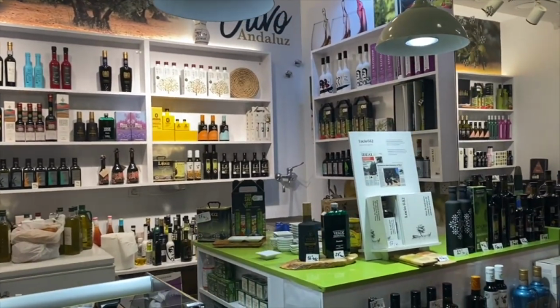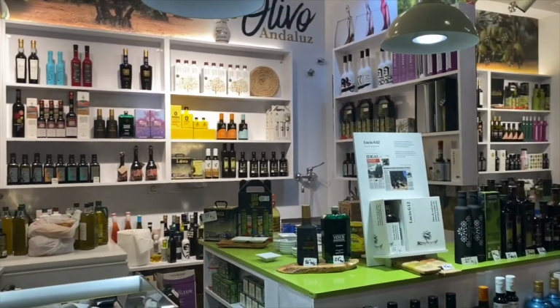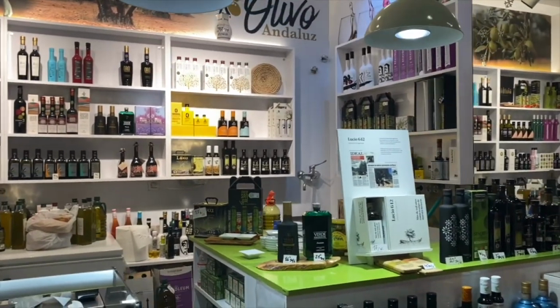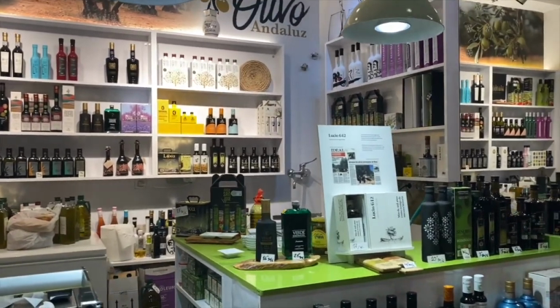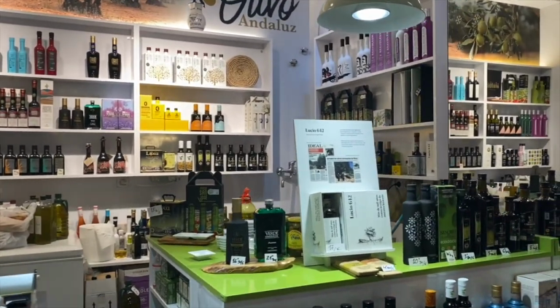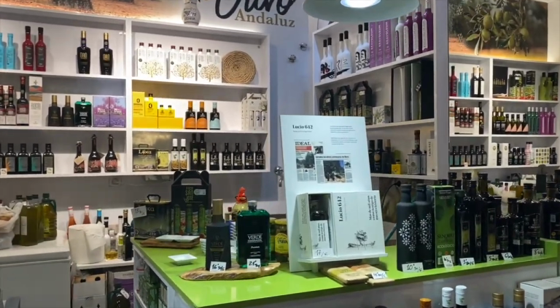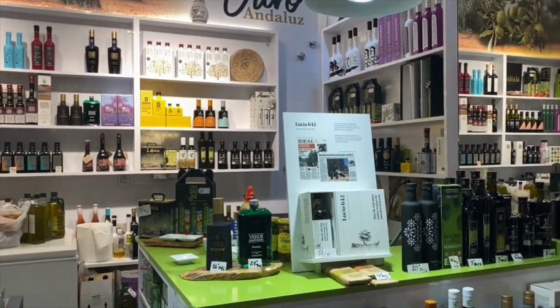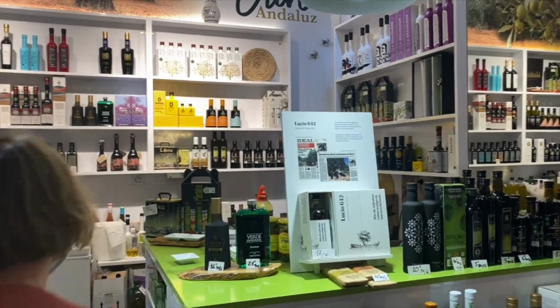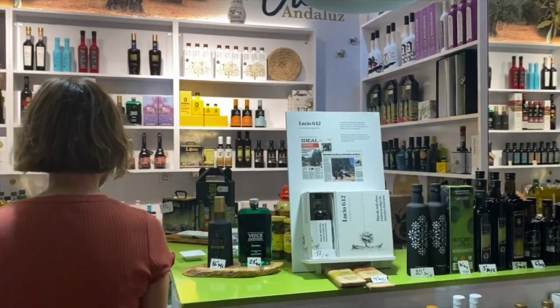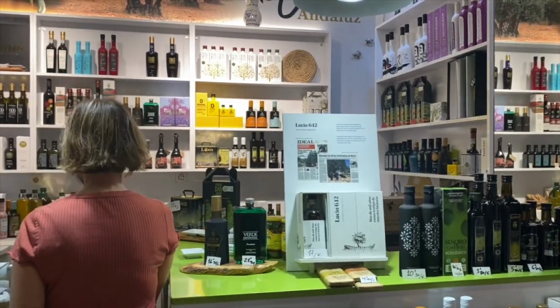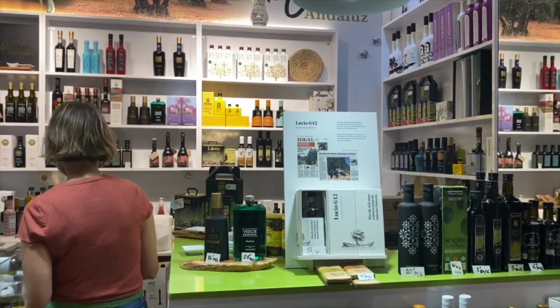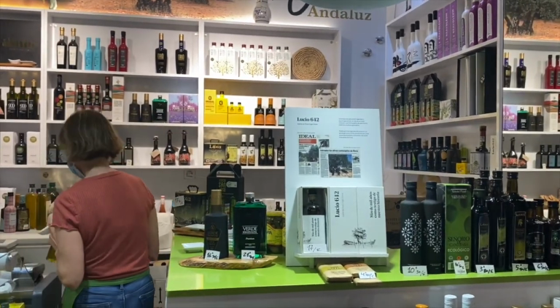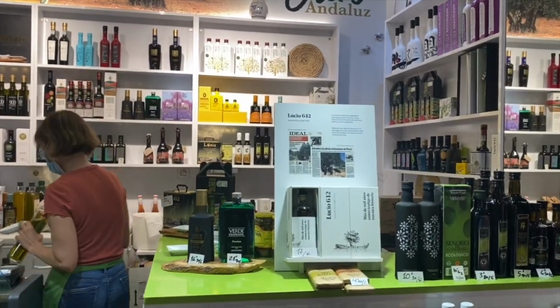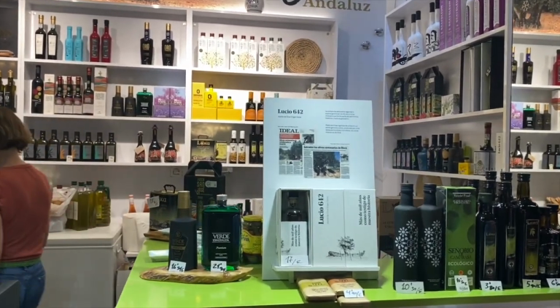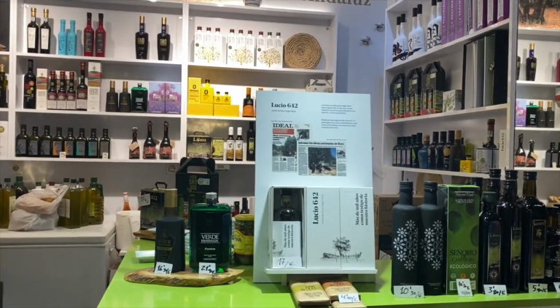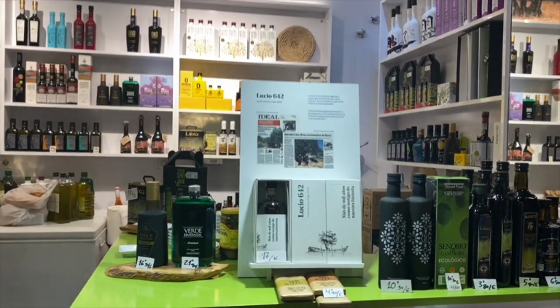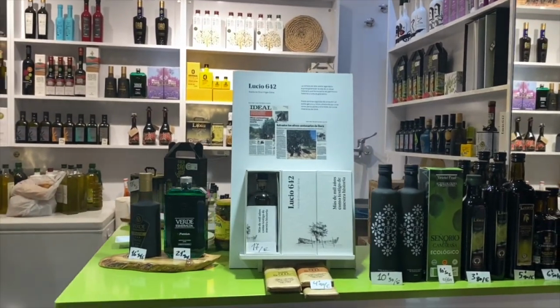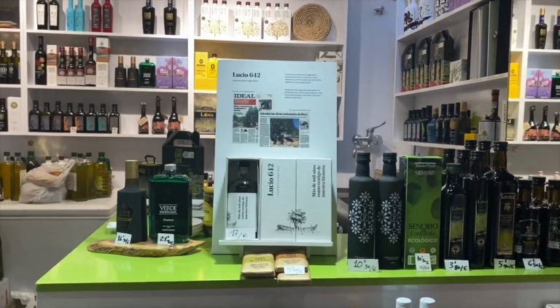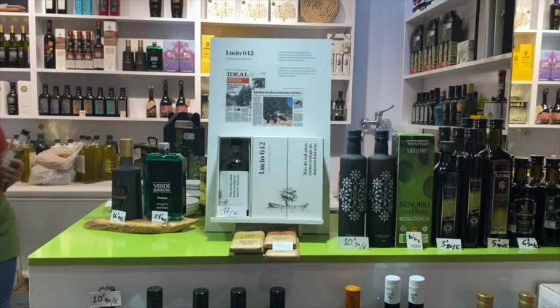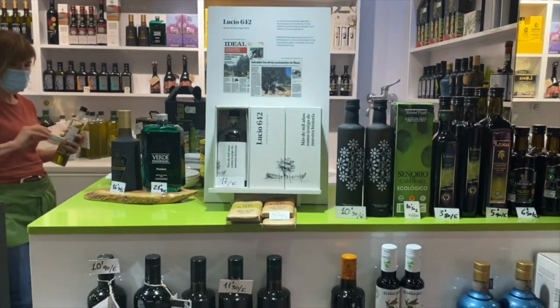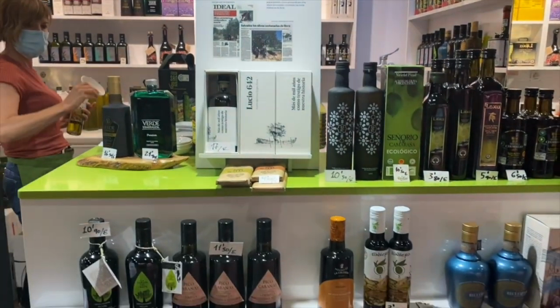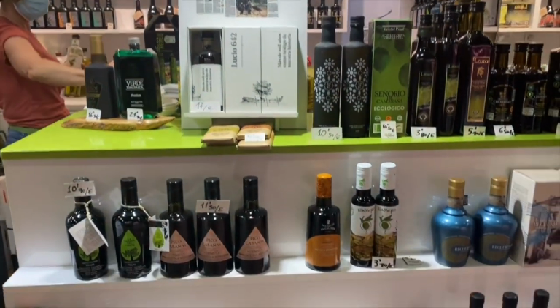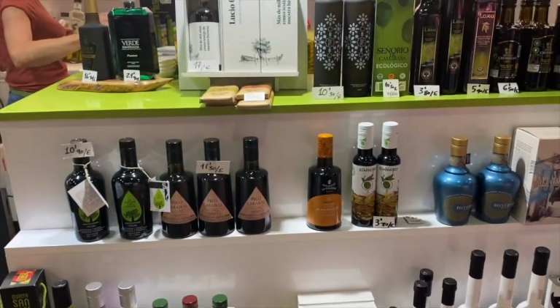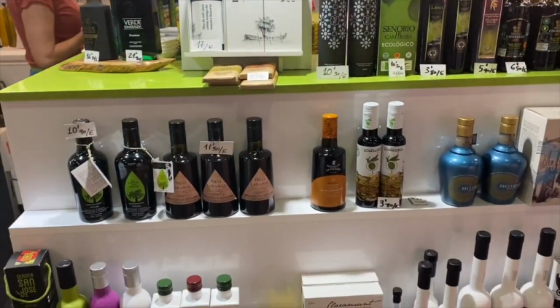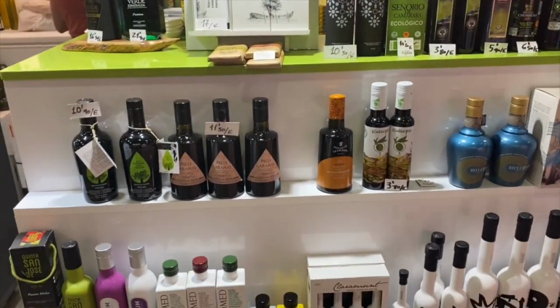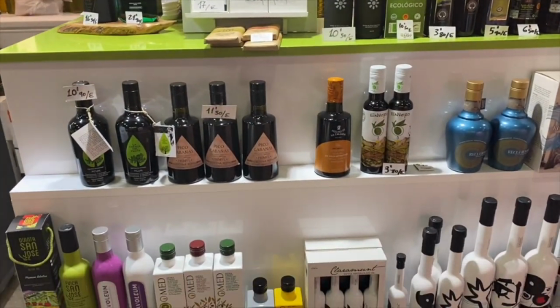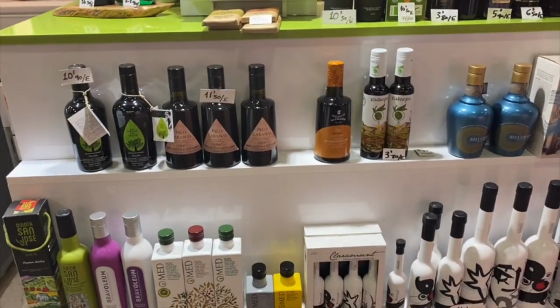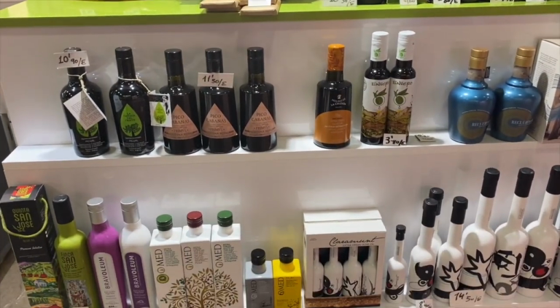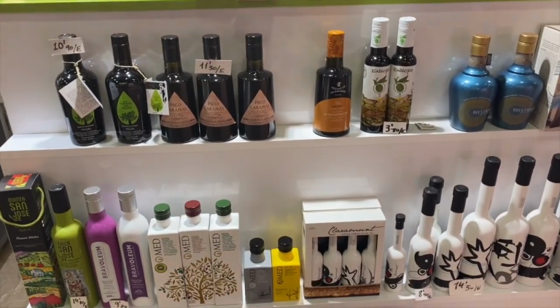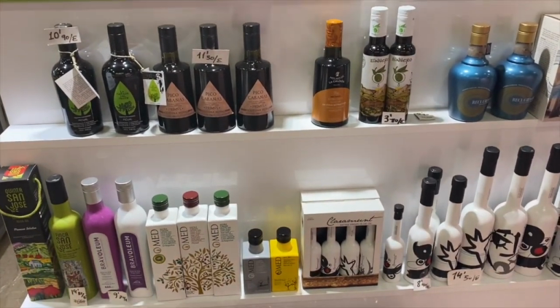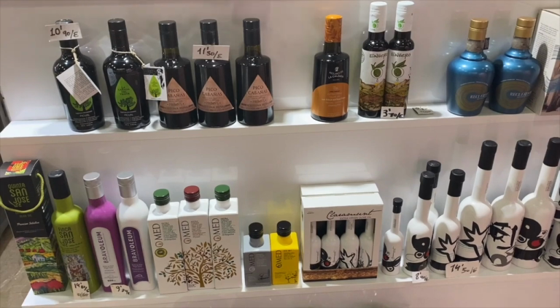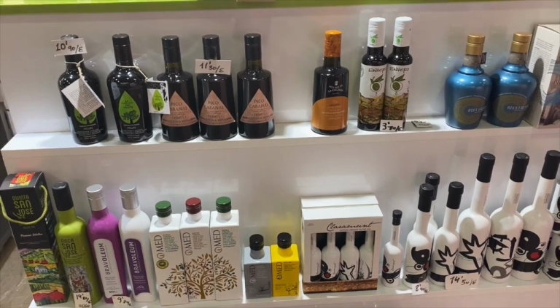You can pretty much get olive oil everywhere except for the most northern part of the country. Like I said, we don't really need to consume any olive oil that's not extra virgin. You can use it to fry, to sauté.